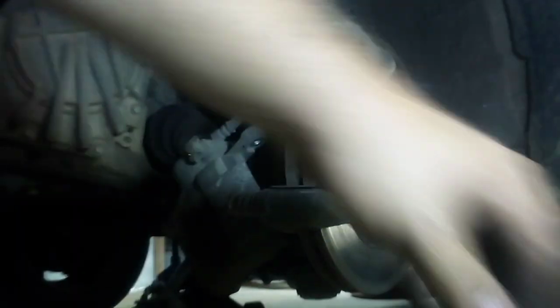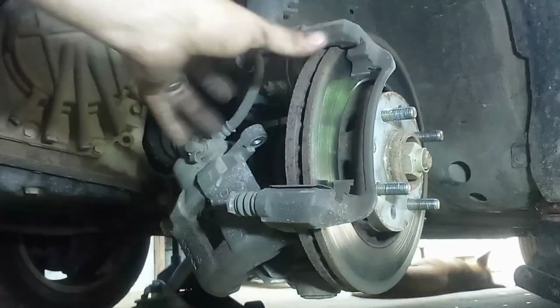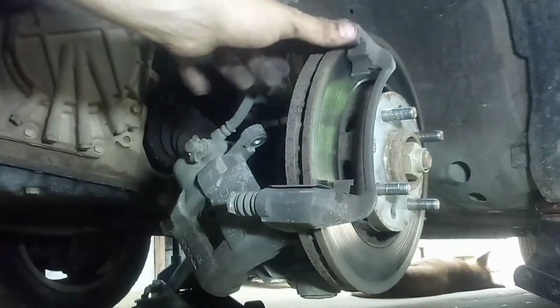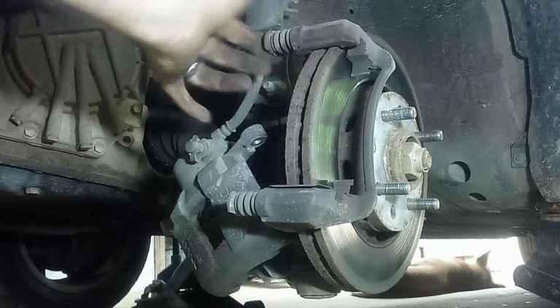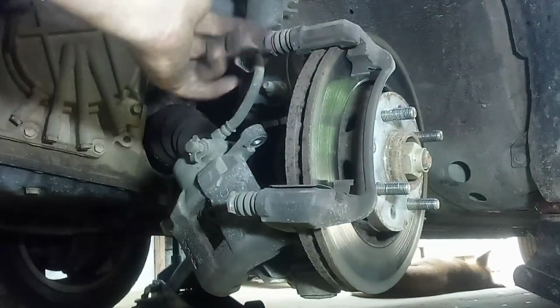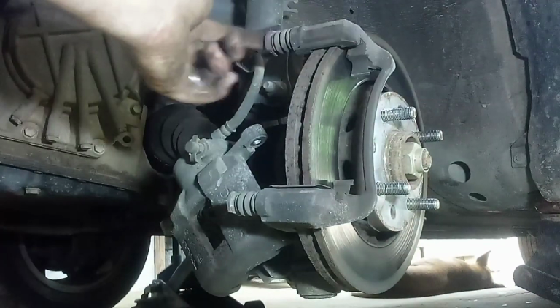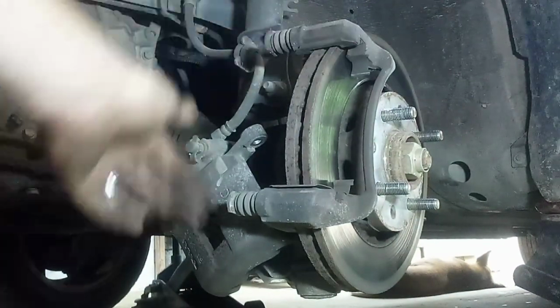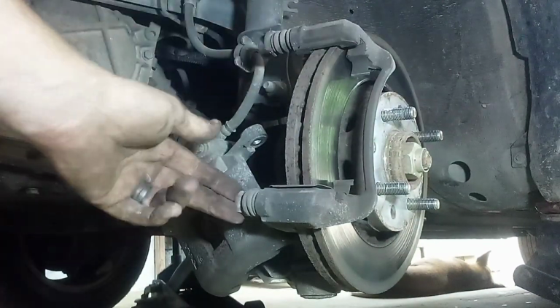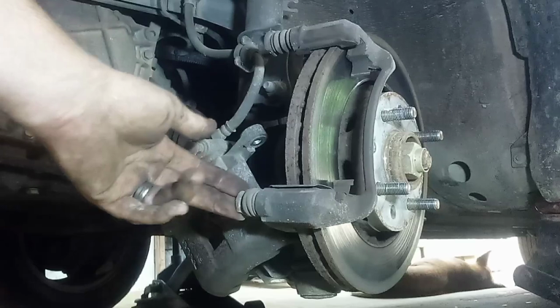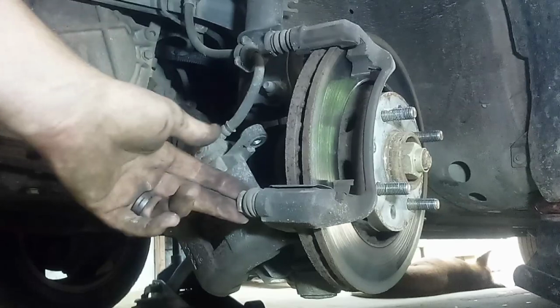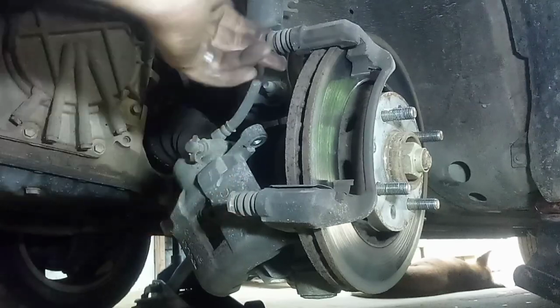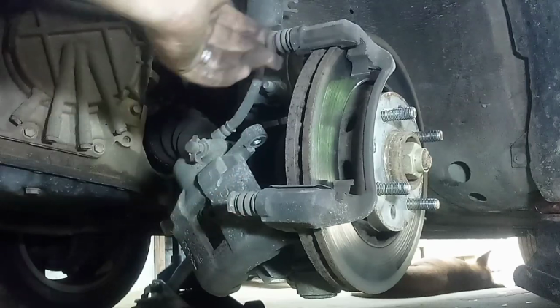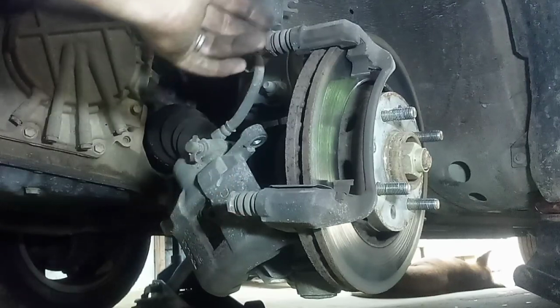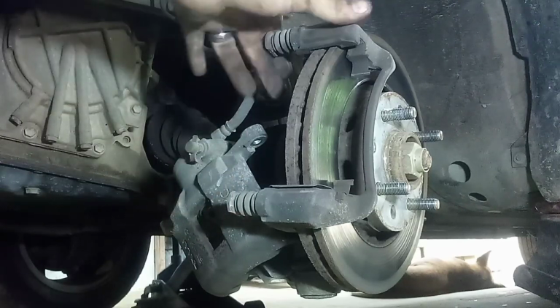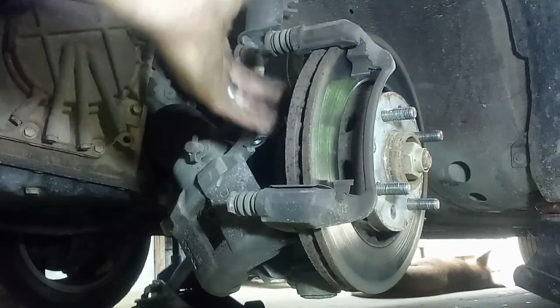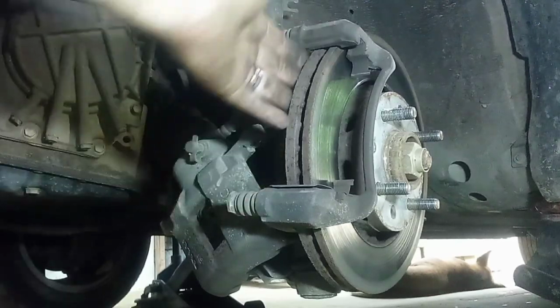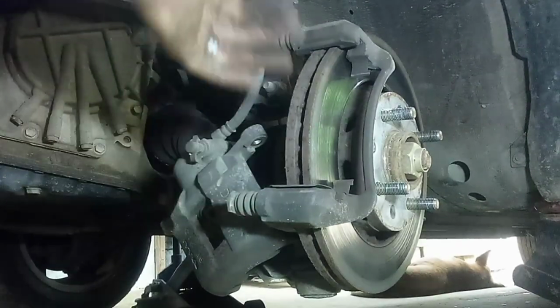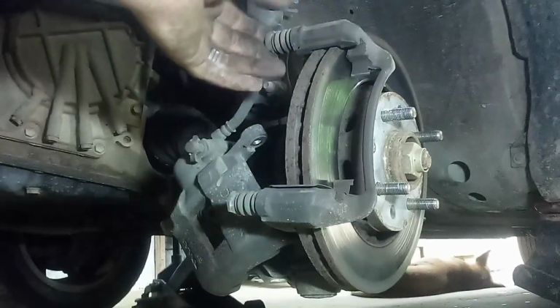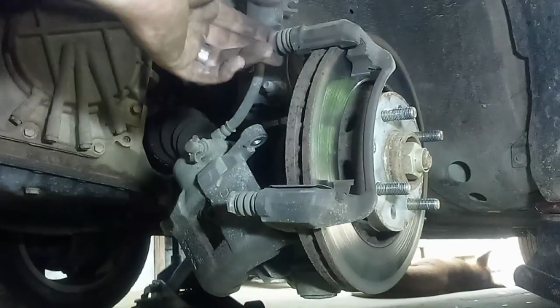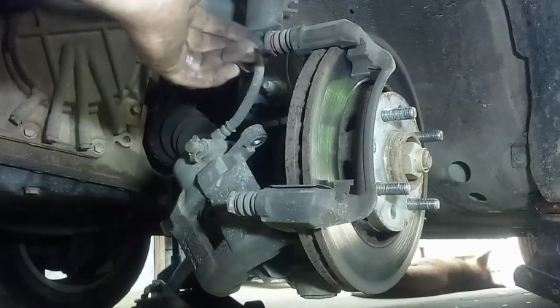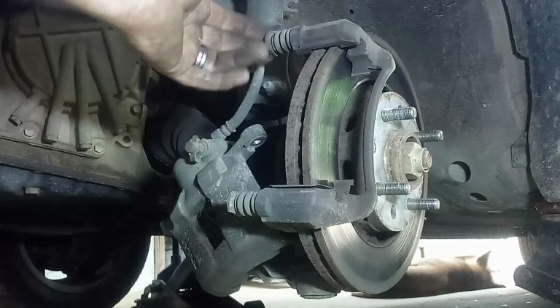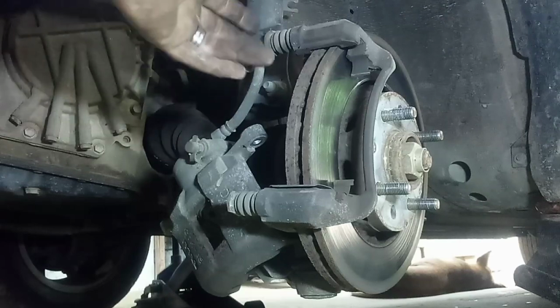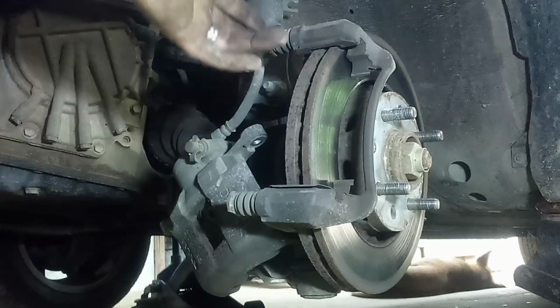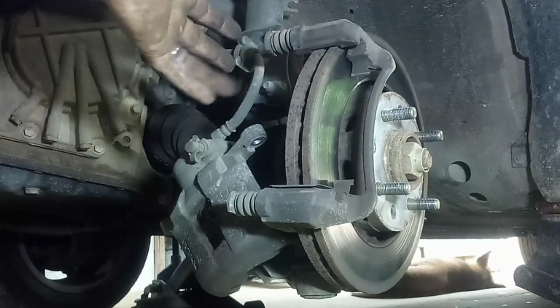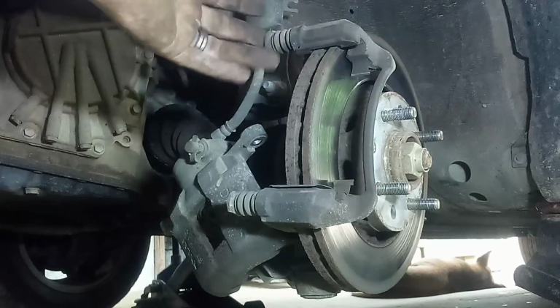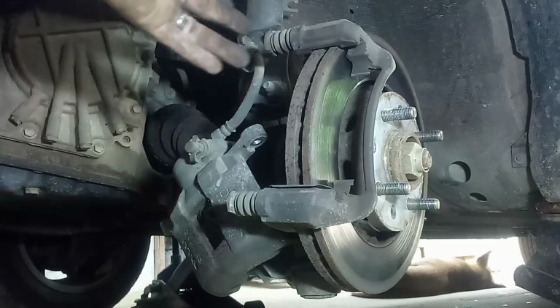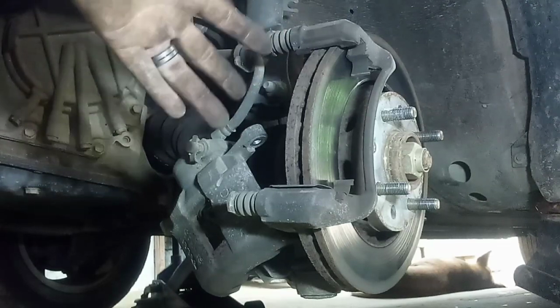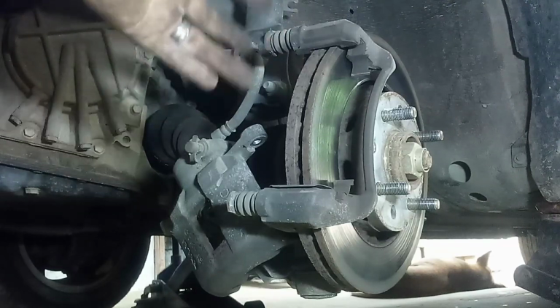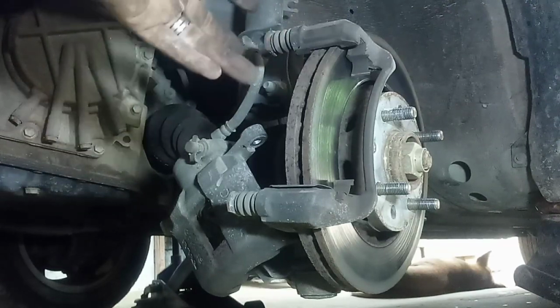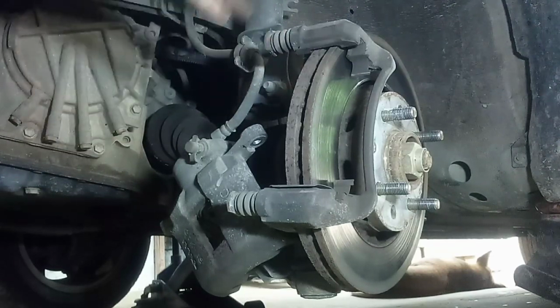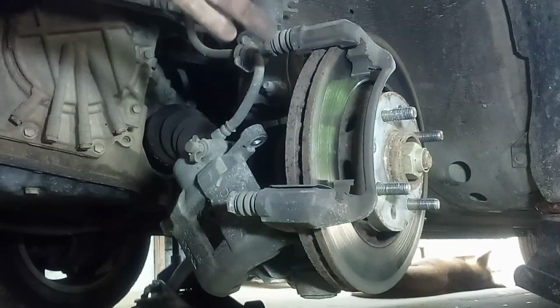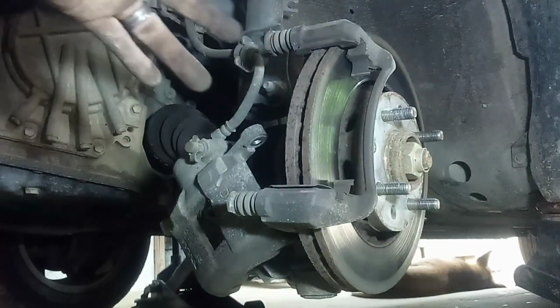You want to make sure these slide pins move freely like that right there — make sure they're not stuck. Because if they're stuck, it'll burn one brake pad off every time. Alright, let me go get the new pads and I'll stick them in there.